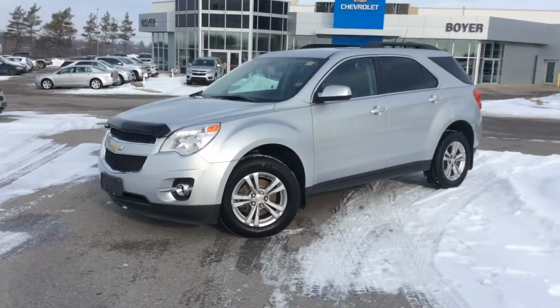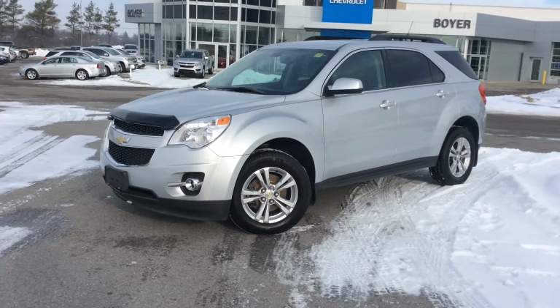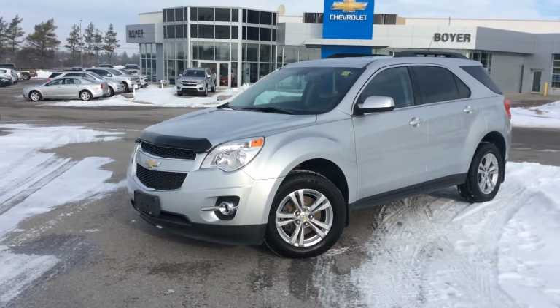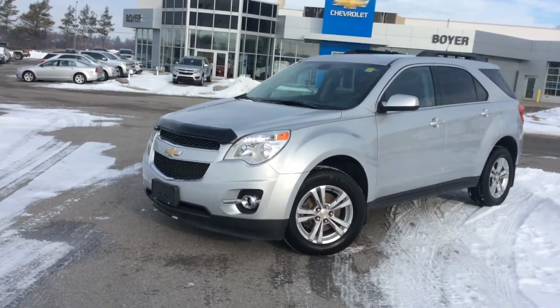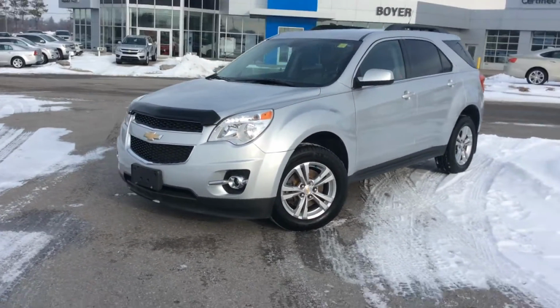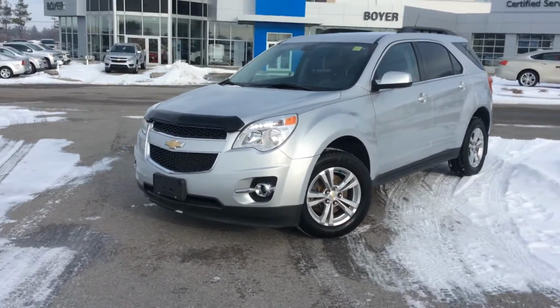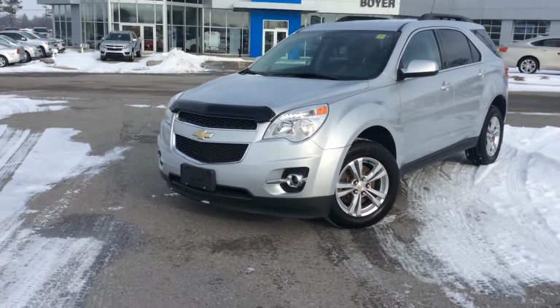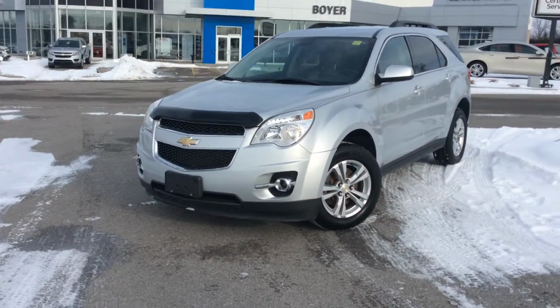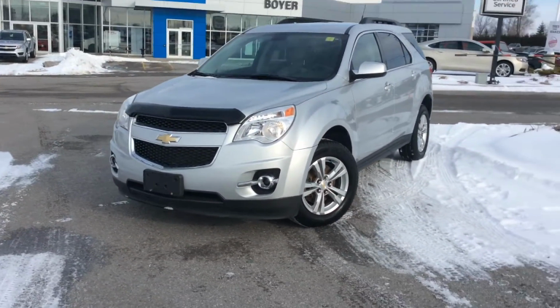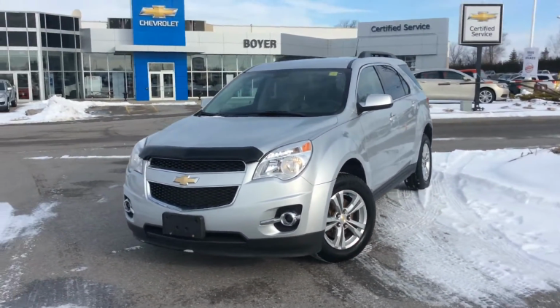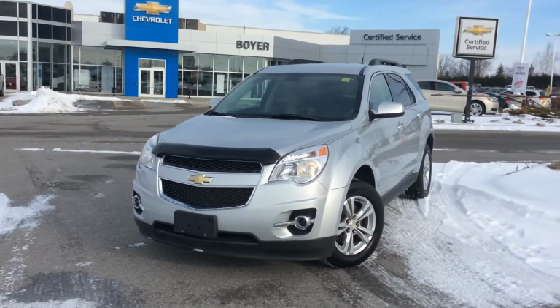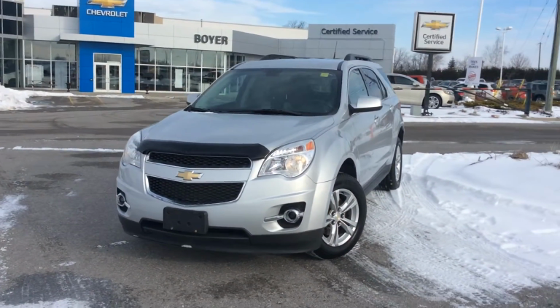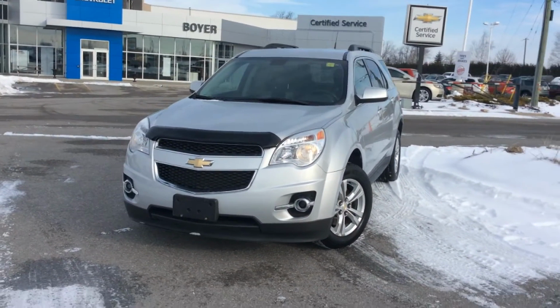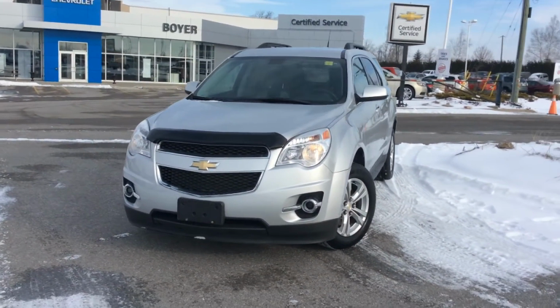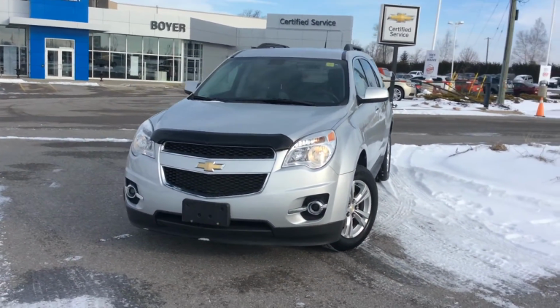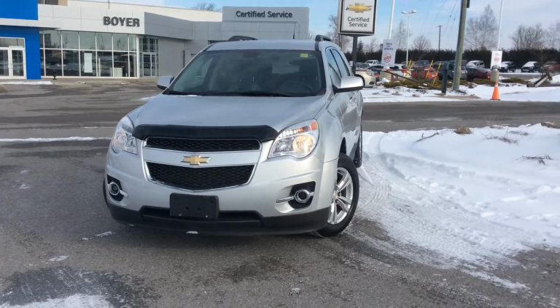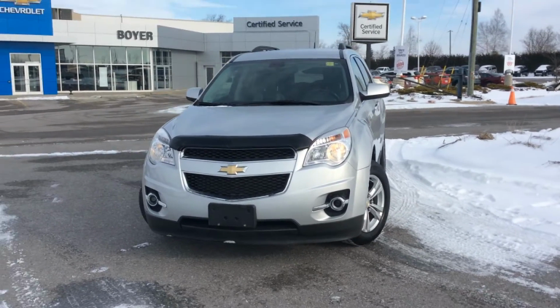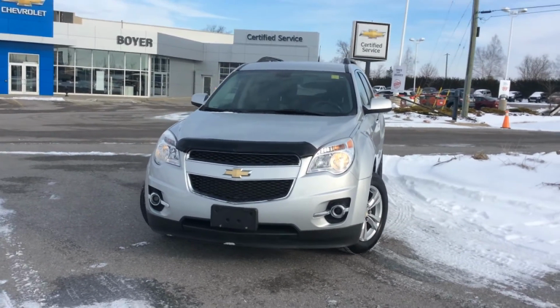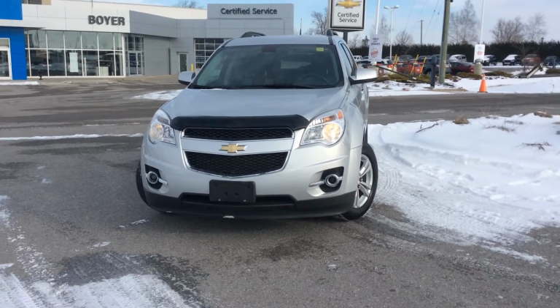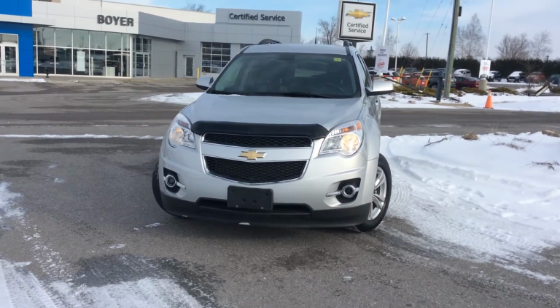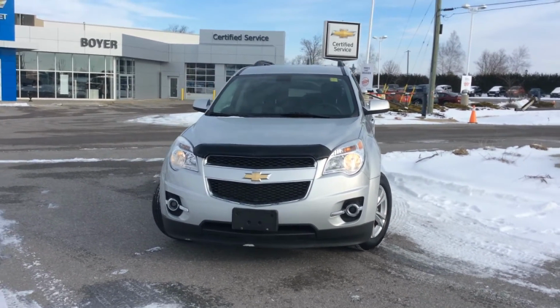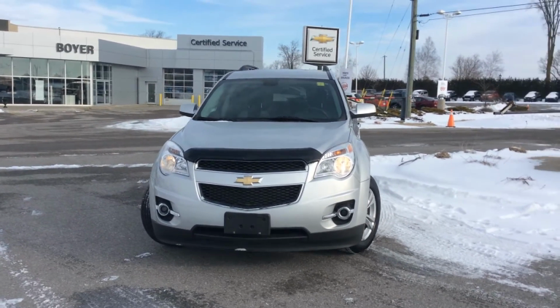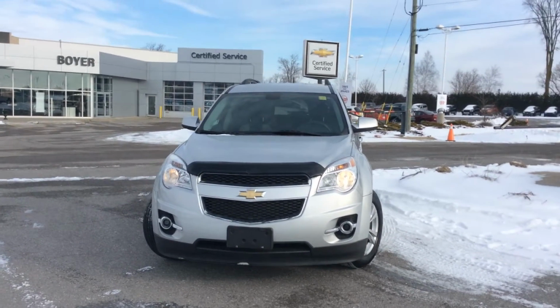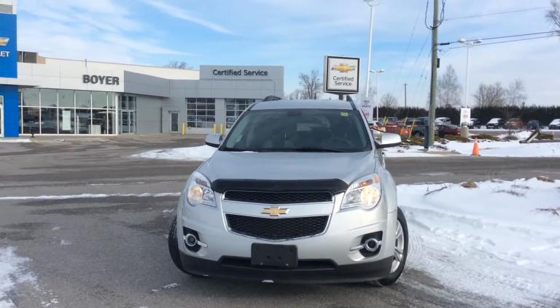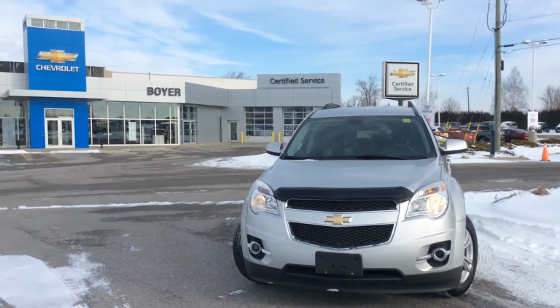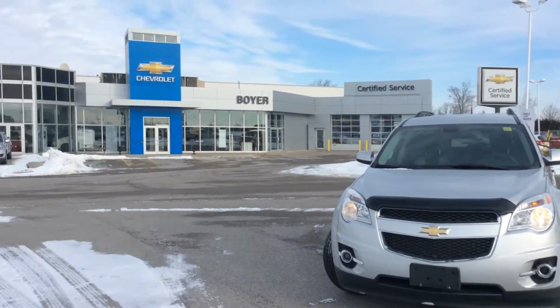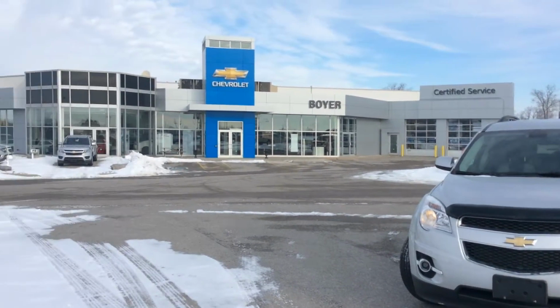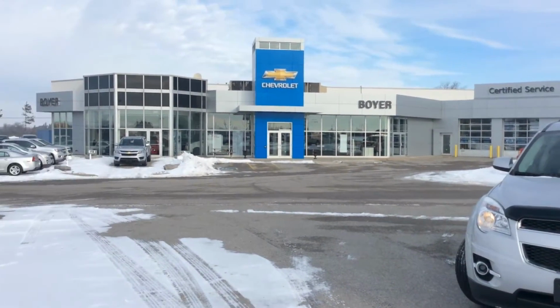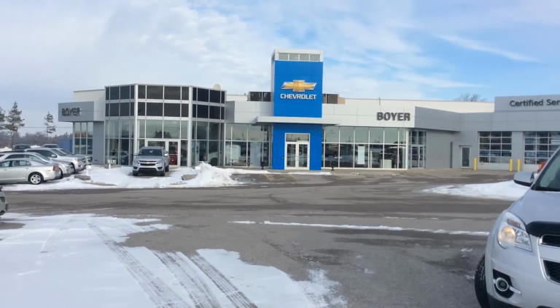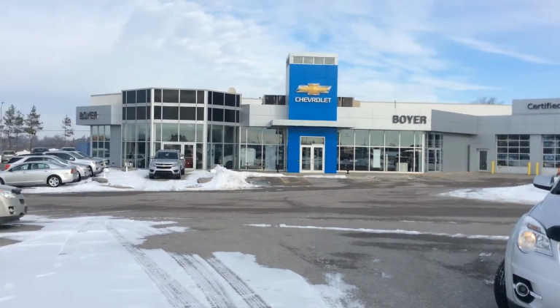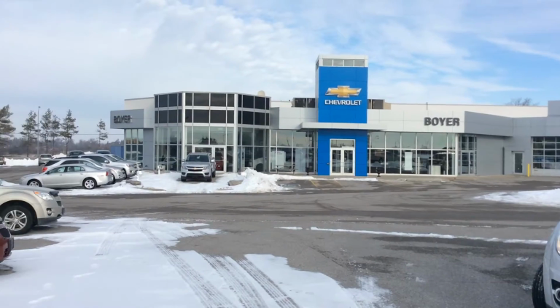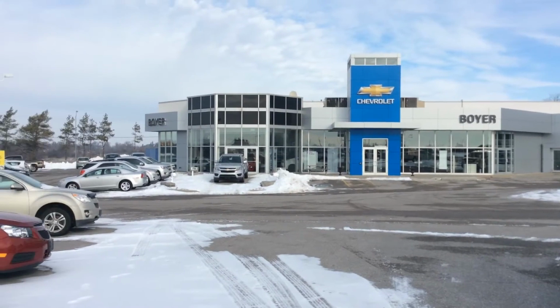If you like what you see and you want to see more, make sure to visit us at BoyerChevroletLindsay.com. We're open 24/7 online with live chat. Come visit us today at the corner of Highway 7 and 35 in Lindsay, Ontario.